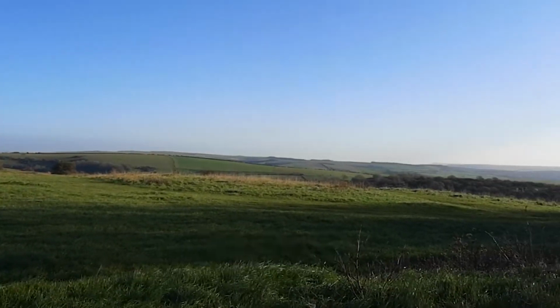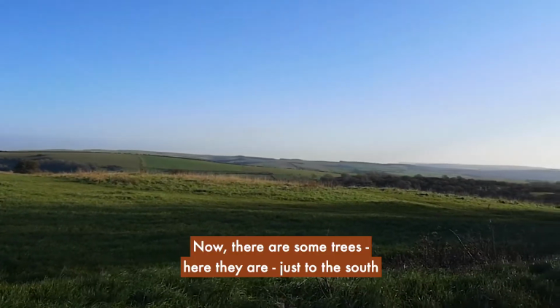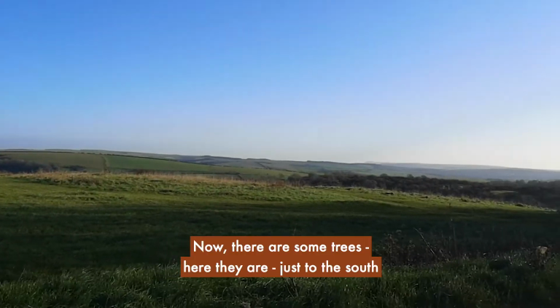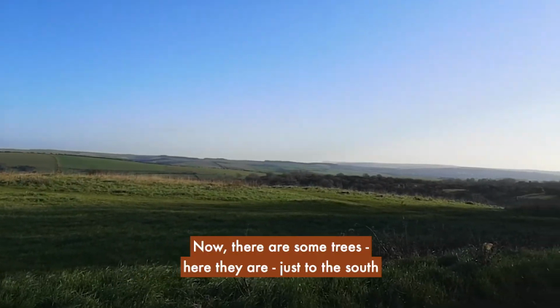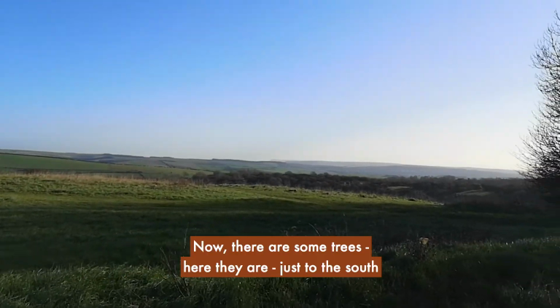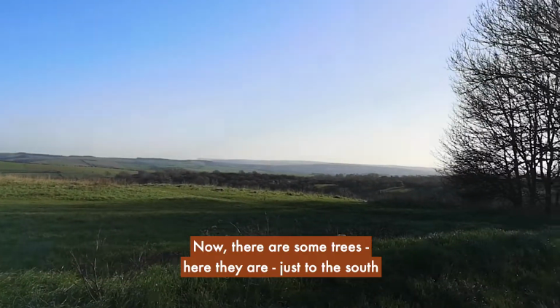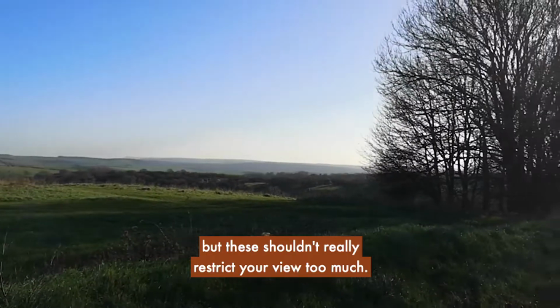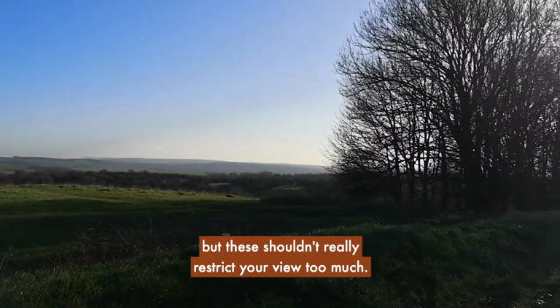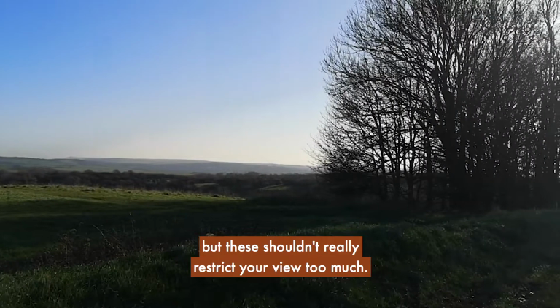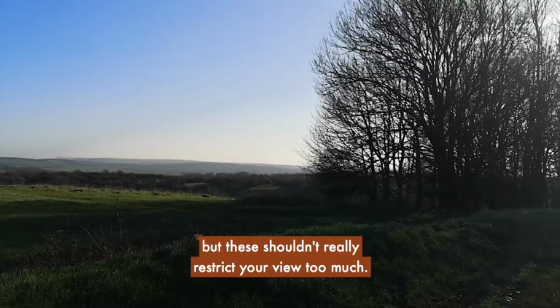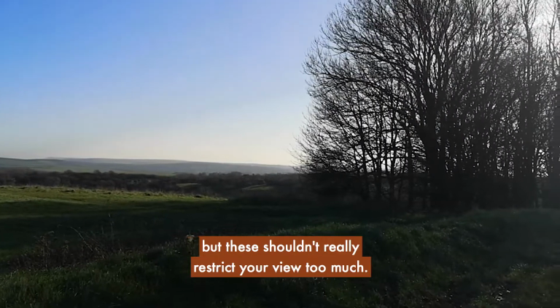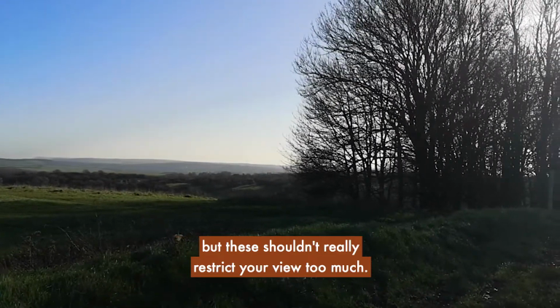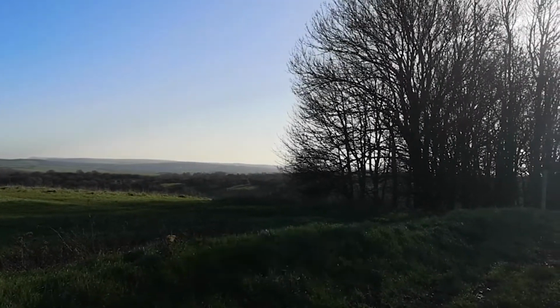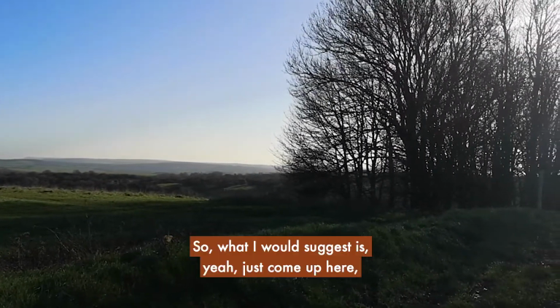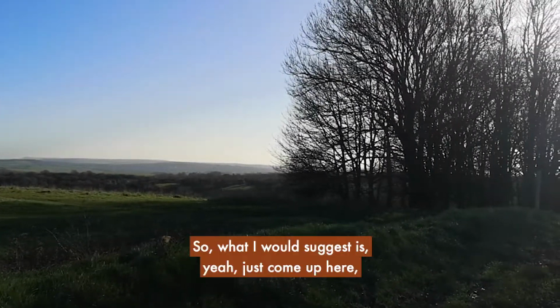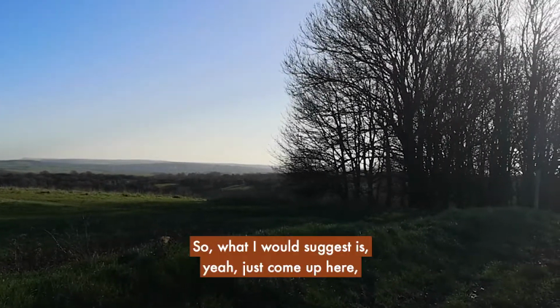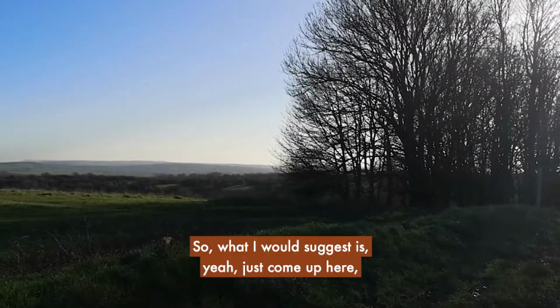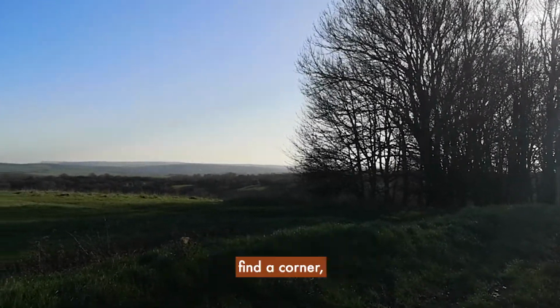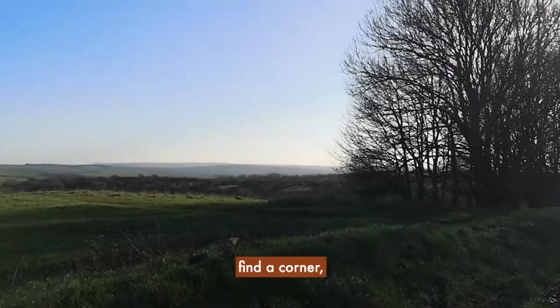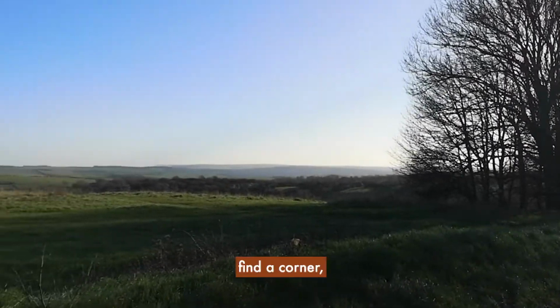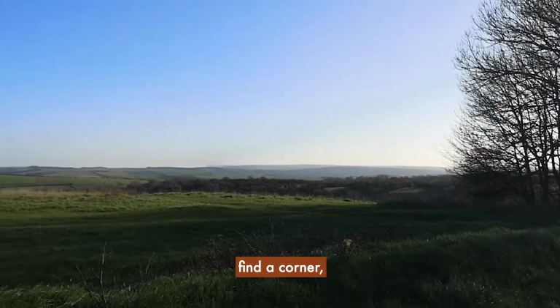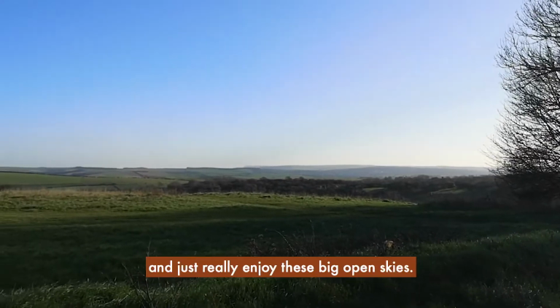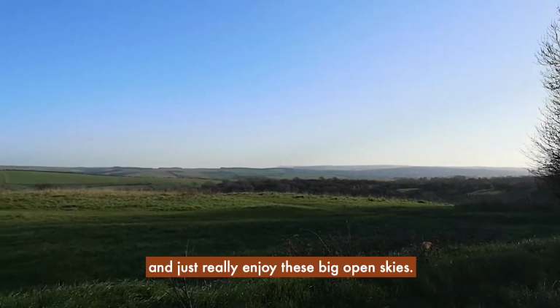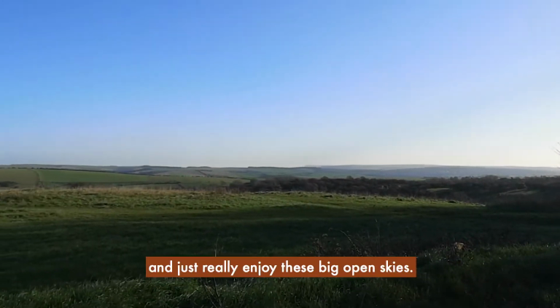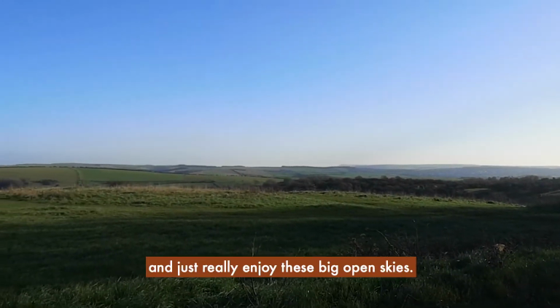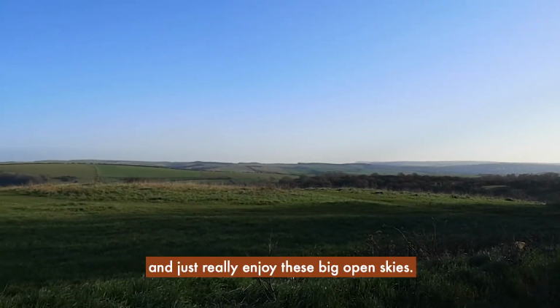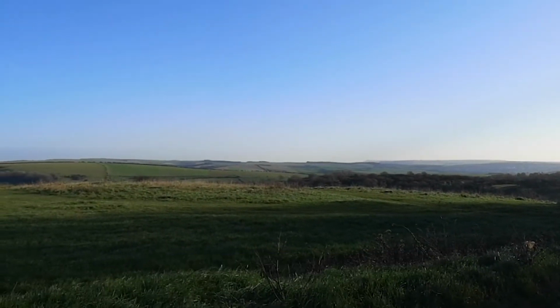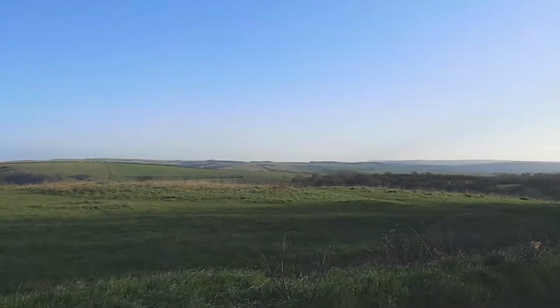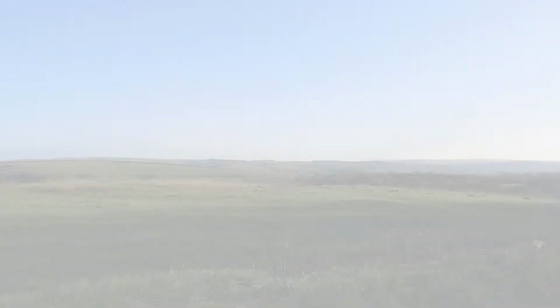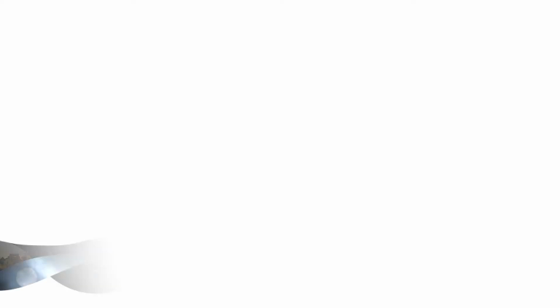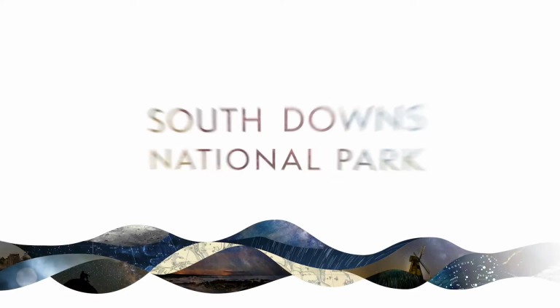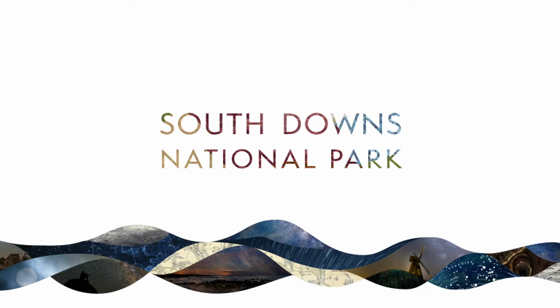There are some trees here just to the south, but these shouldn't really restrict your view too much. So what I would suggest is just come up here, find a corner, and really enjoy these big open skies.